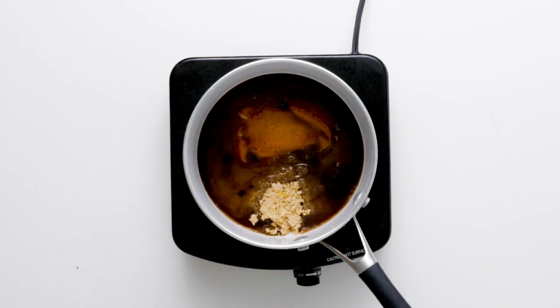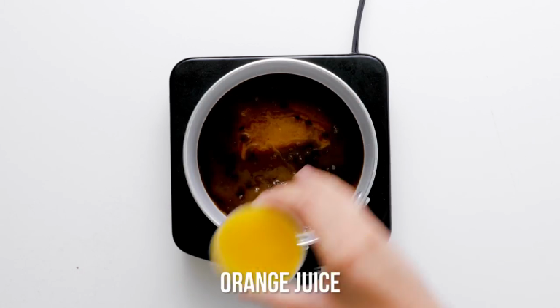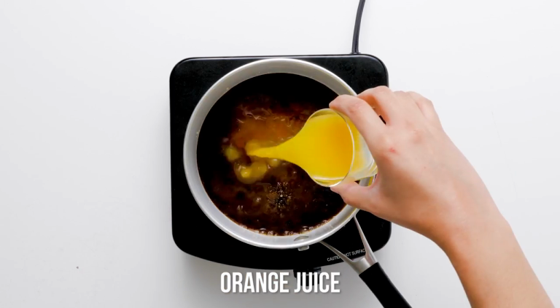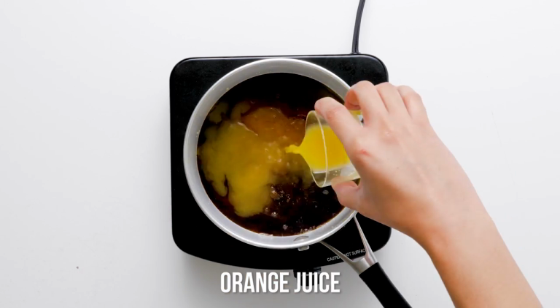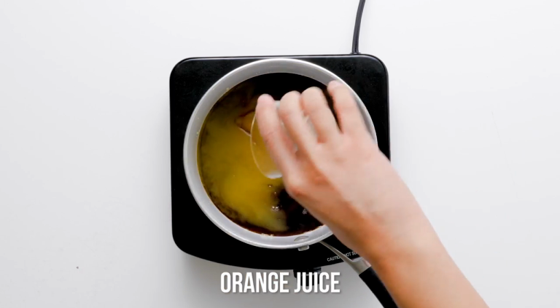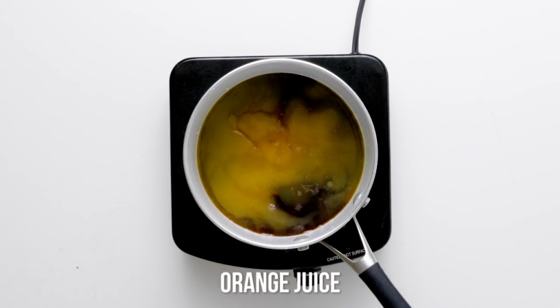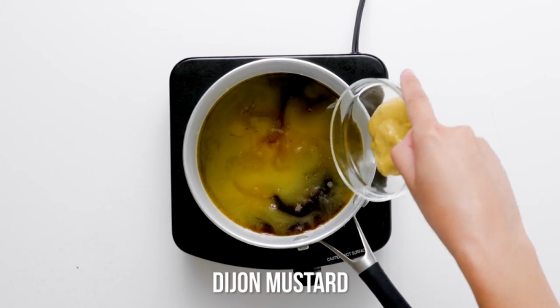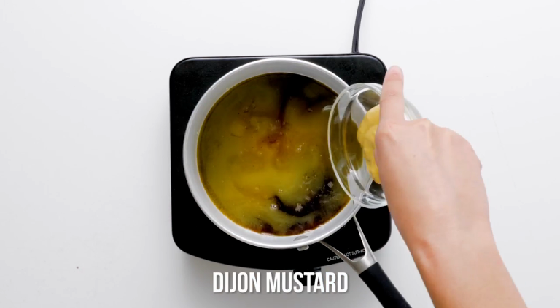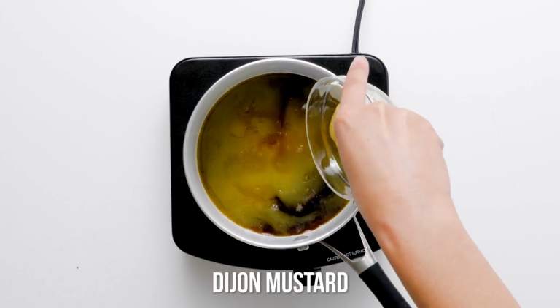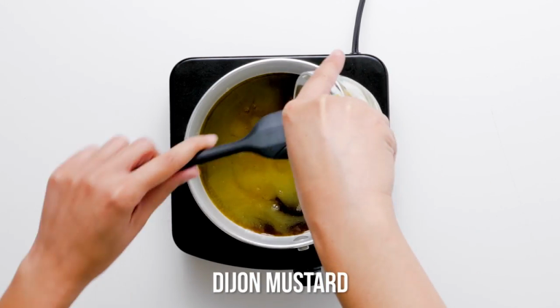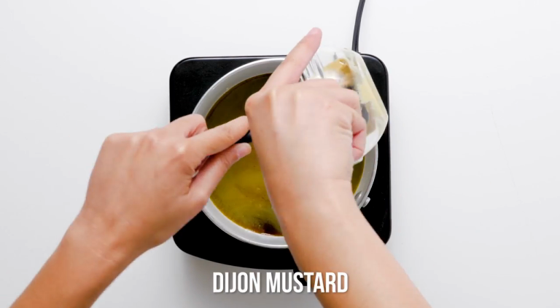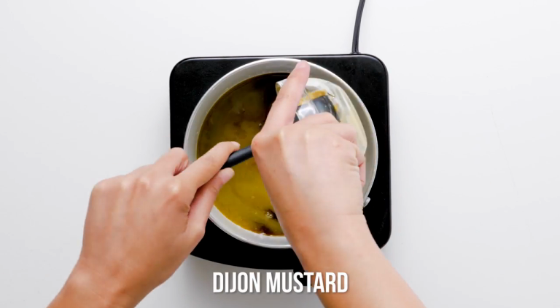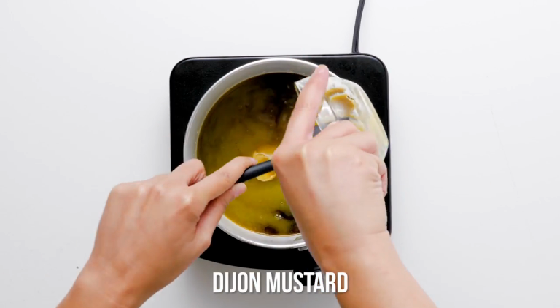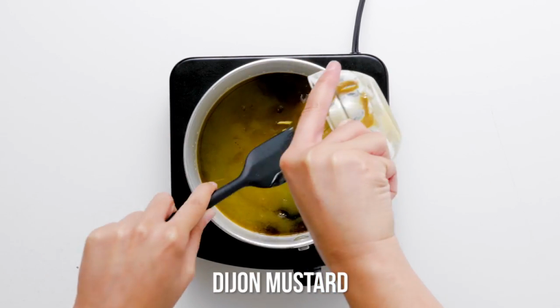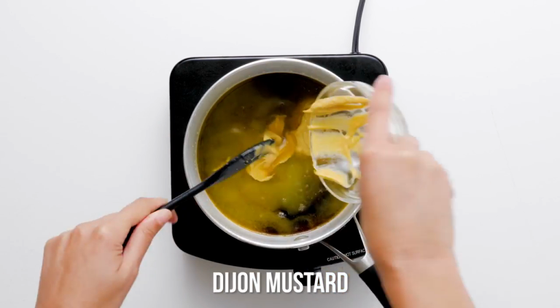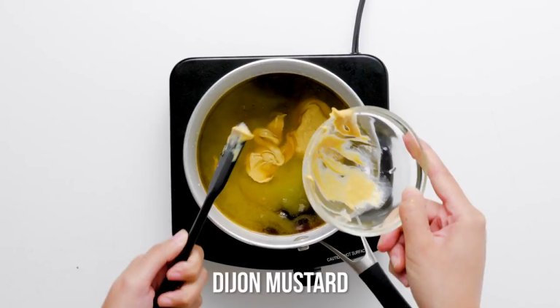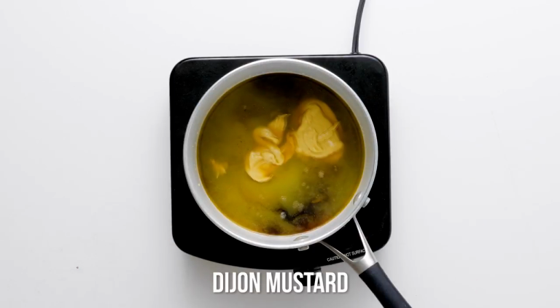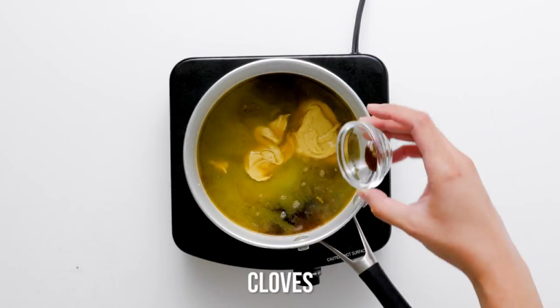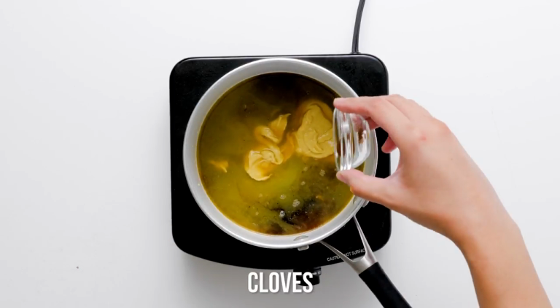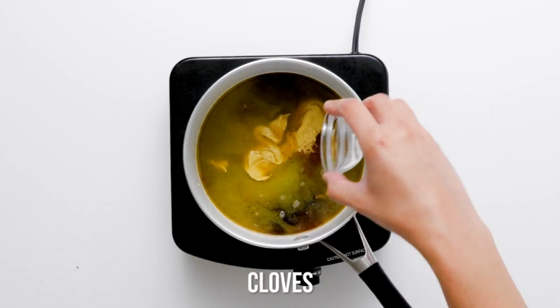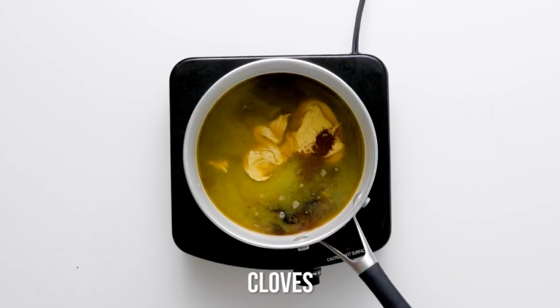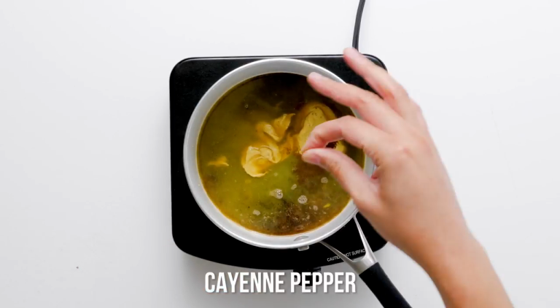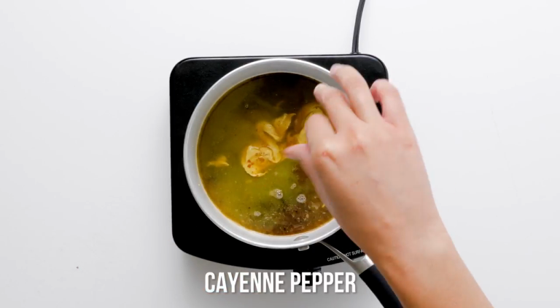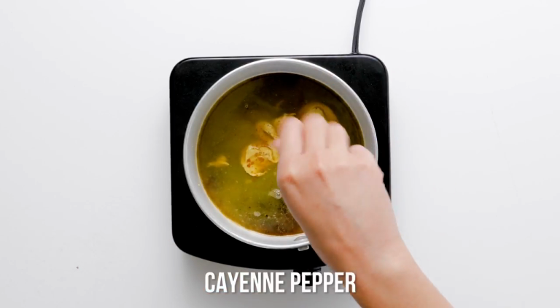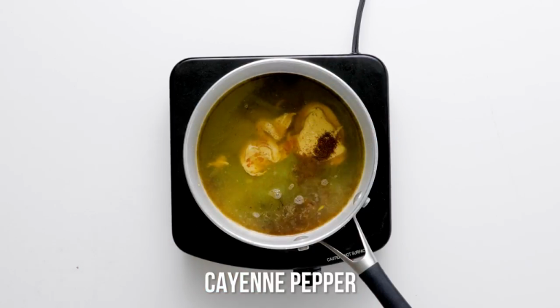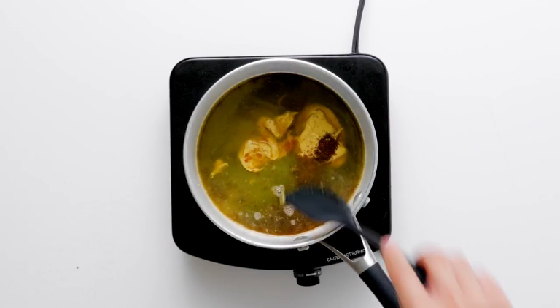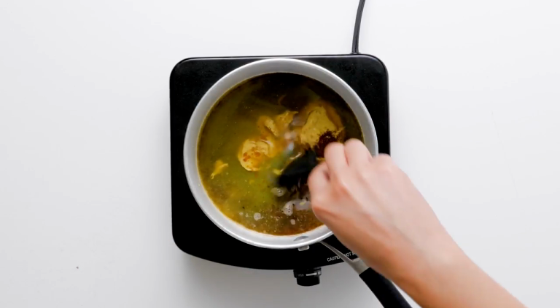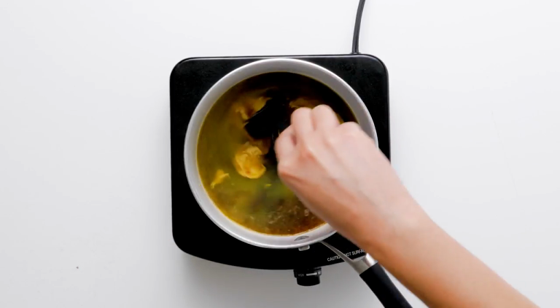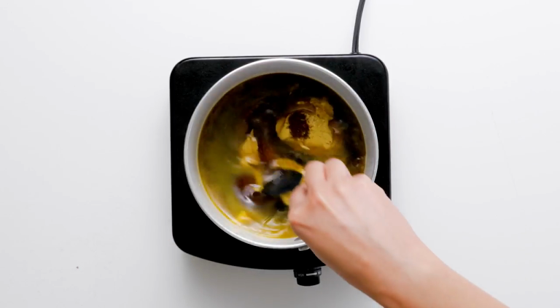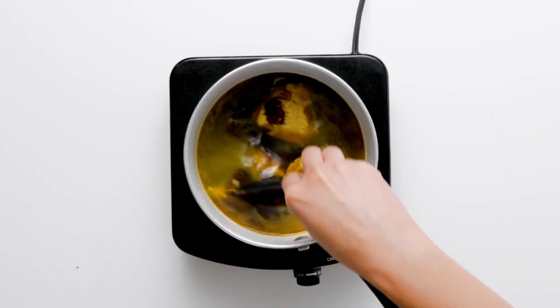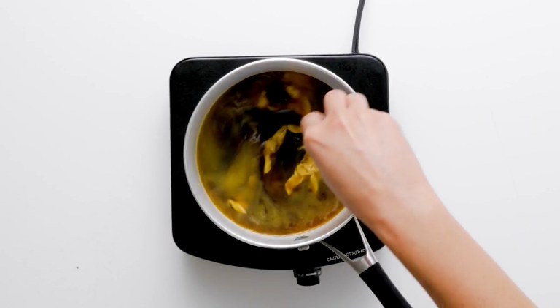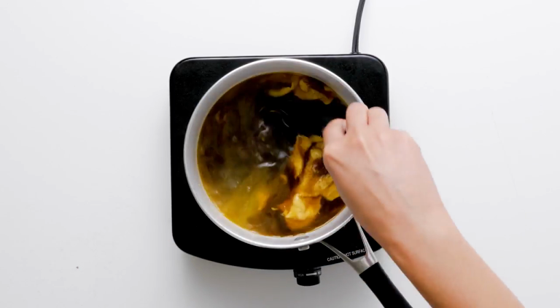Why bourbon in the glaze? Bourbon's big vanilla, caramel, and oaky flavors partner impeccably well with the brown sugar, honey, orange juice, and pecans.